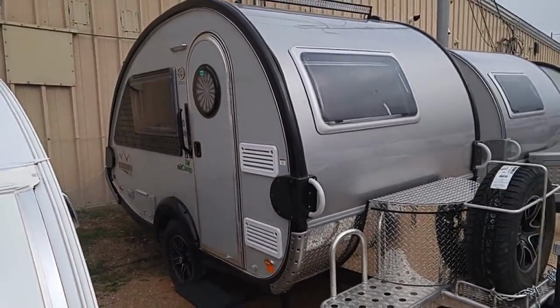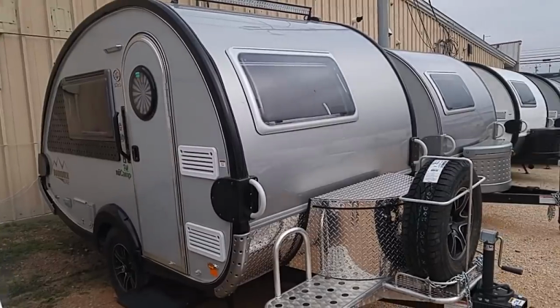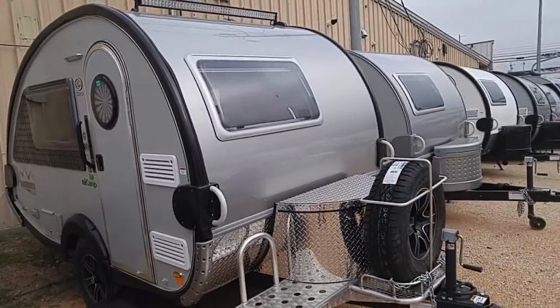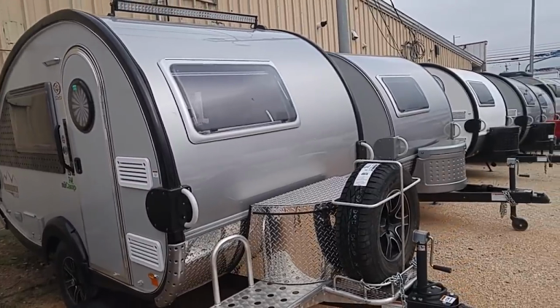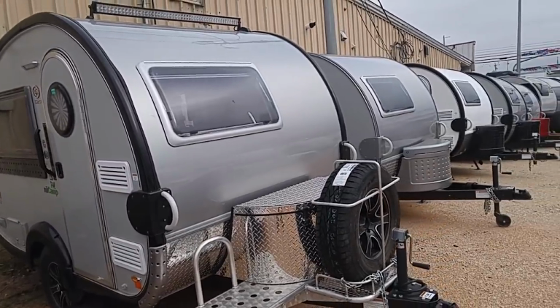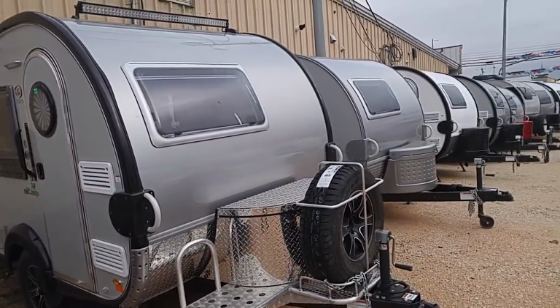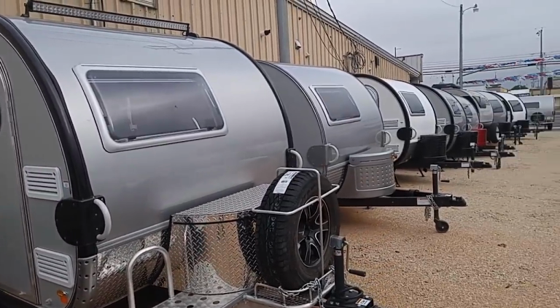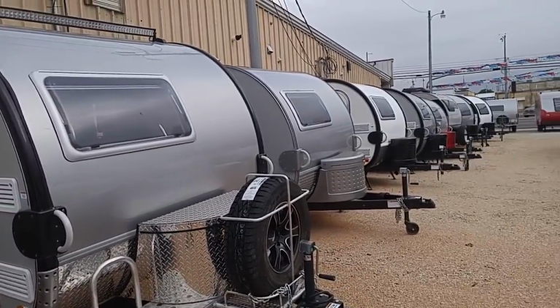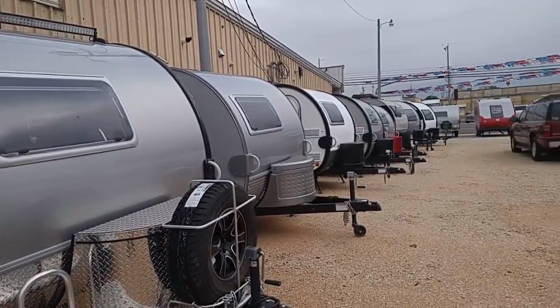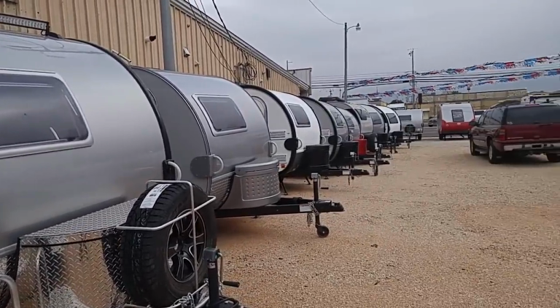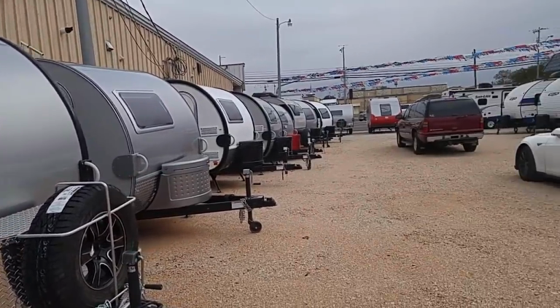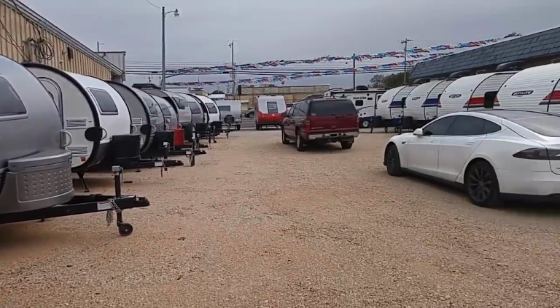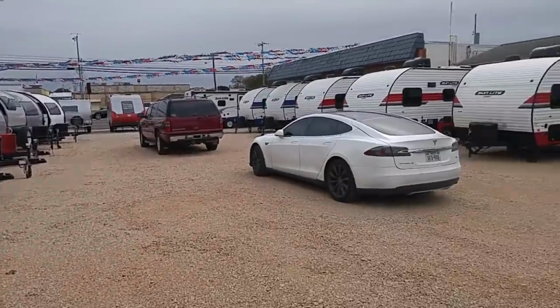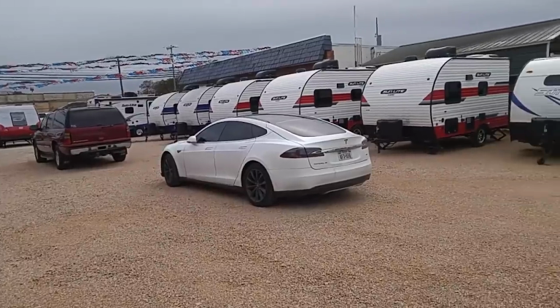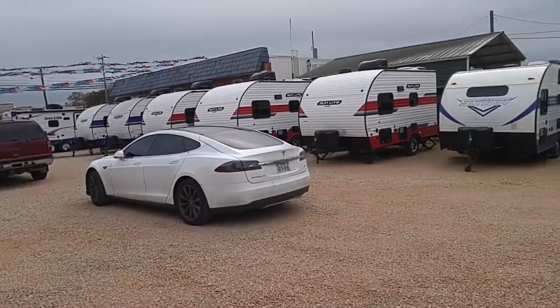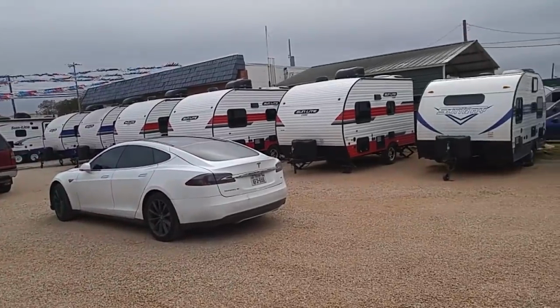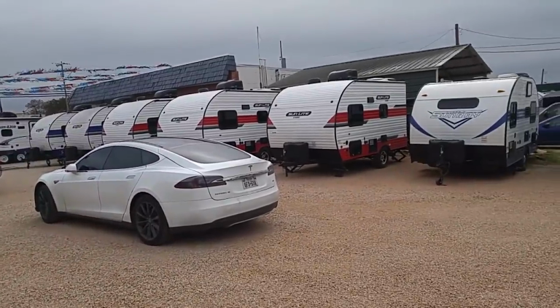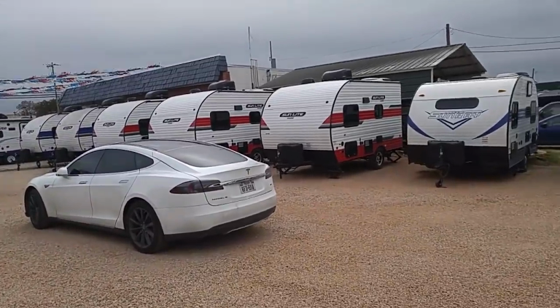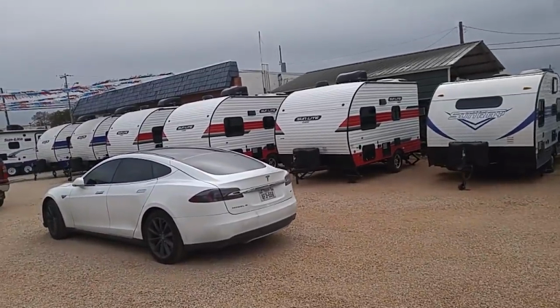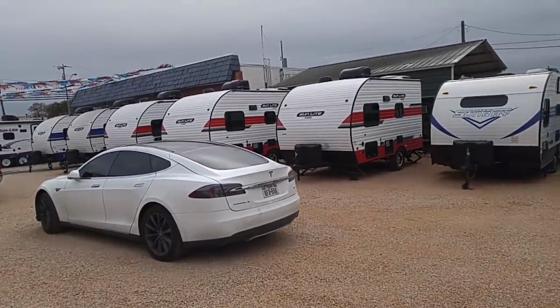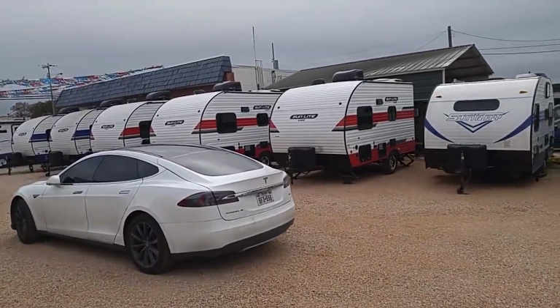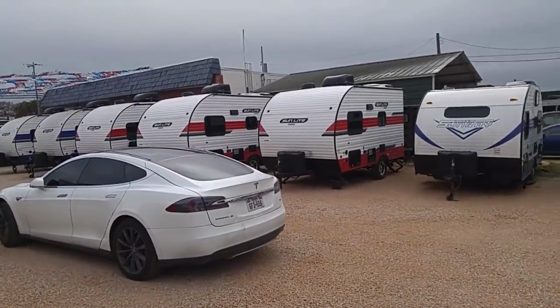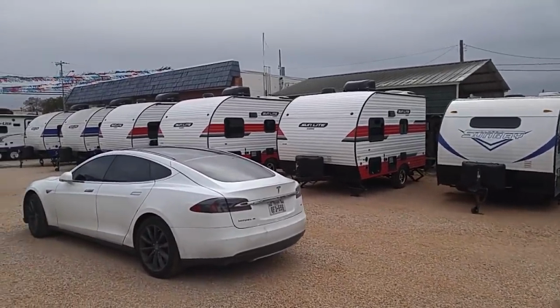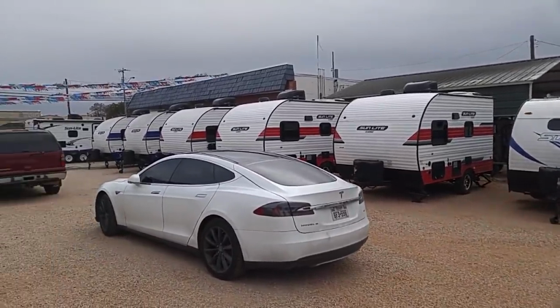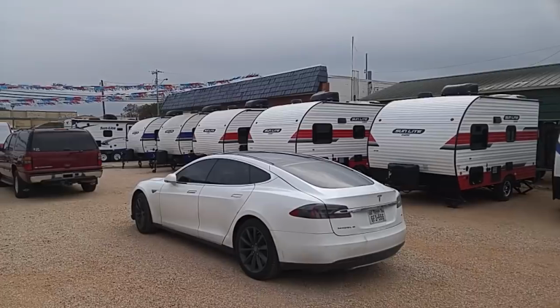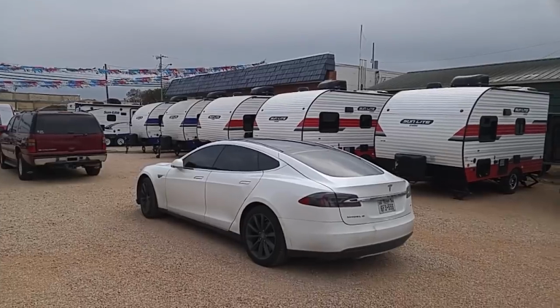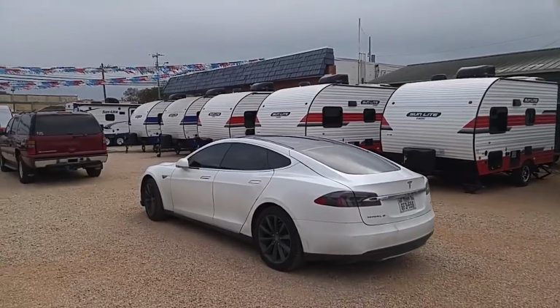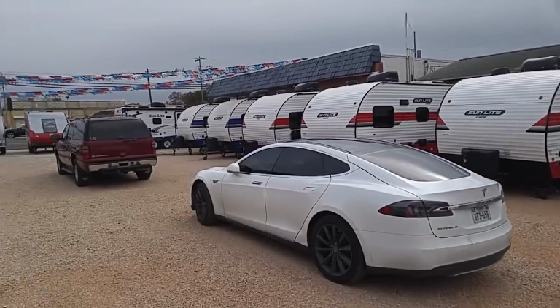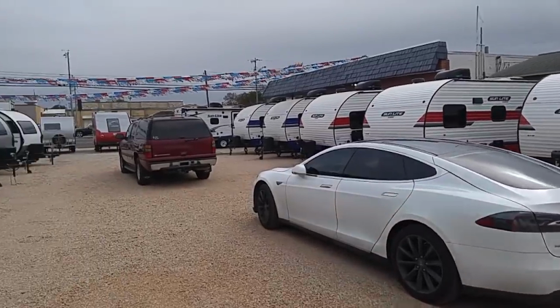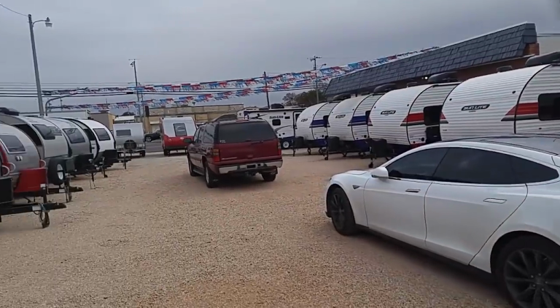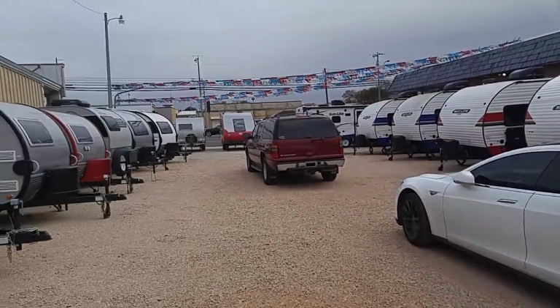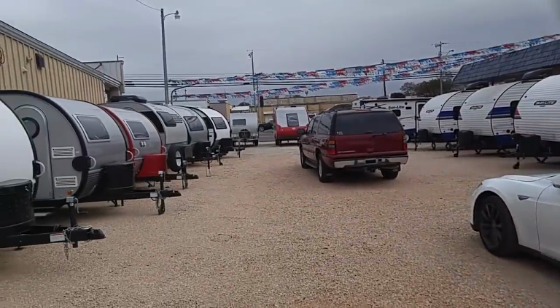The teardrop shape — he's got a lot of them, you can see the whole row right here. And then over here with the Sunlight Classics, he's got a lot of those too — you can see the red and white, the blue and white.